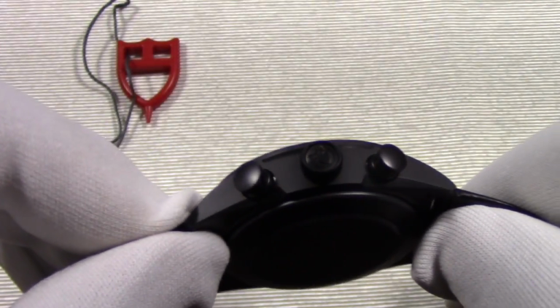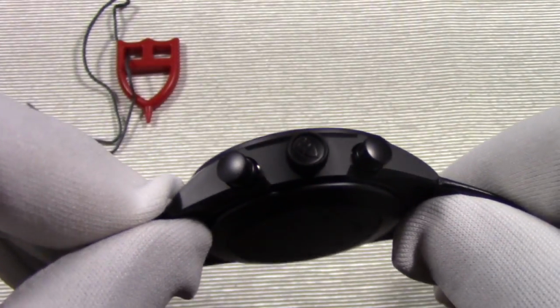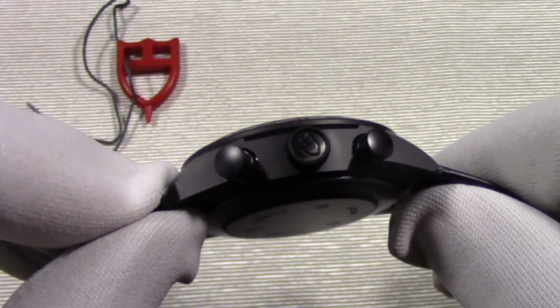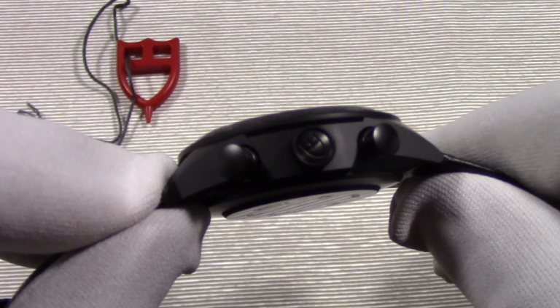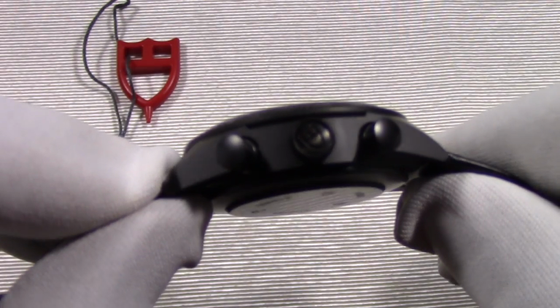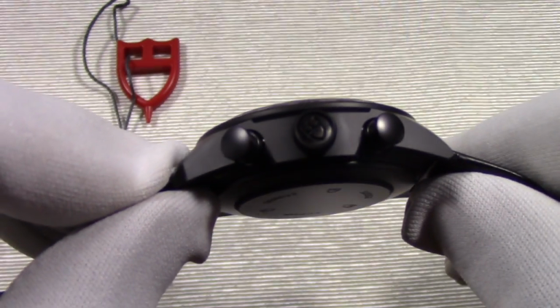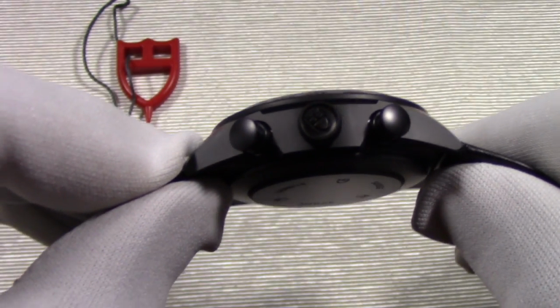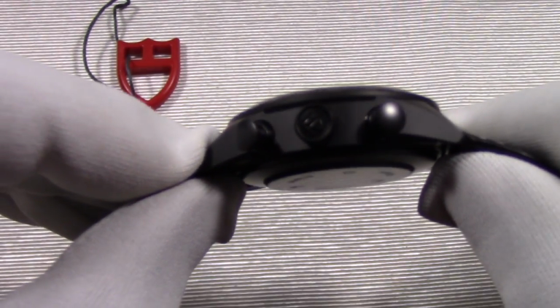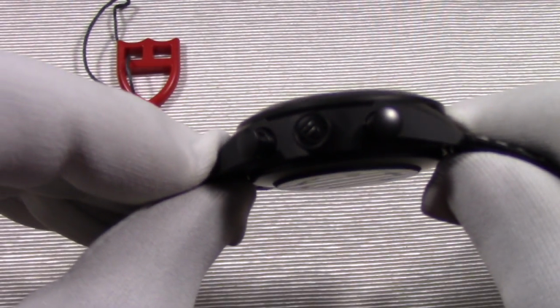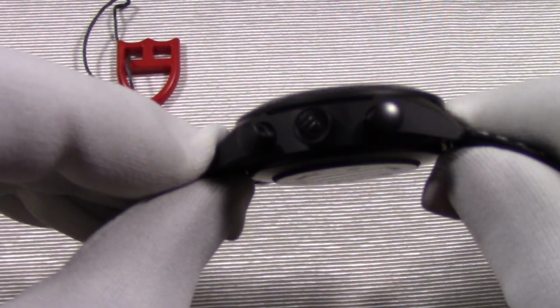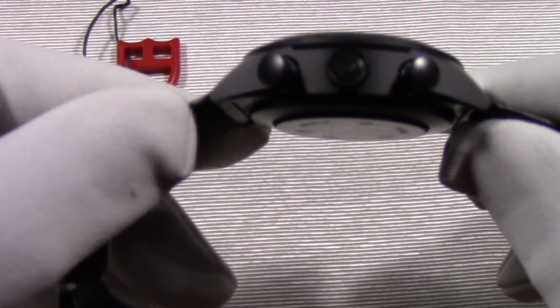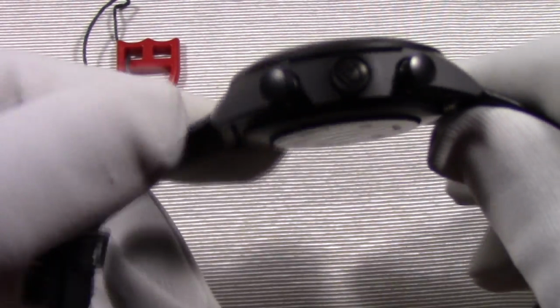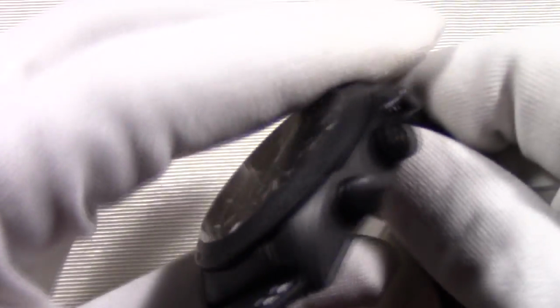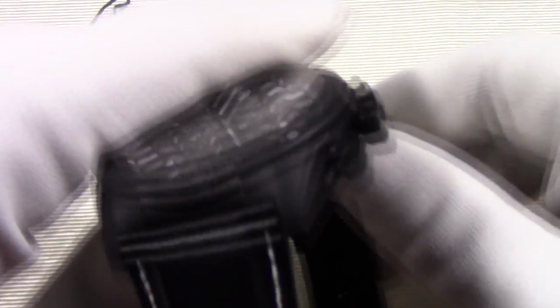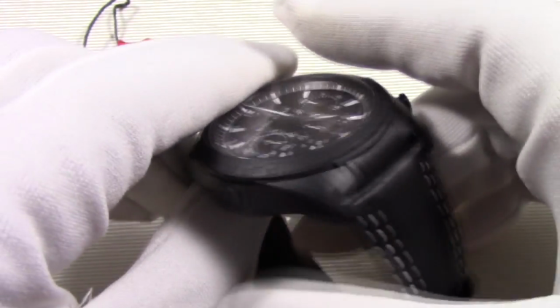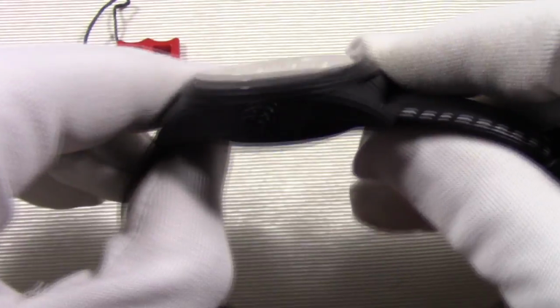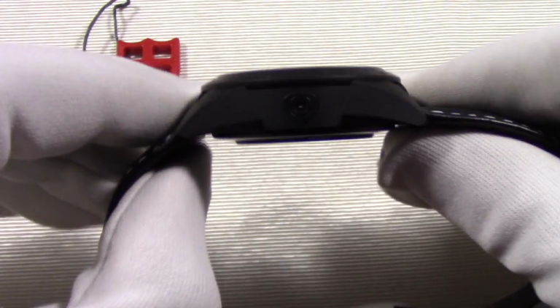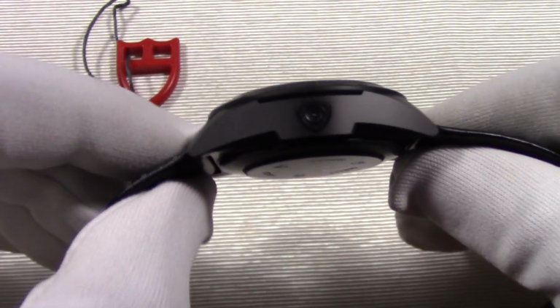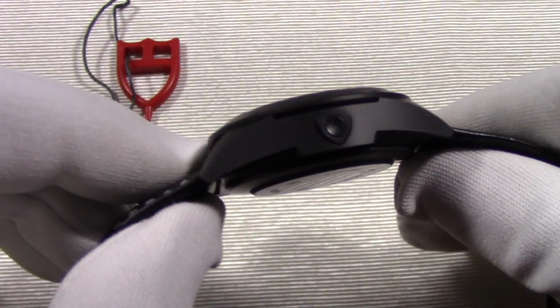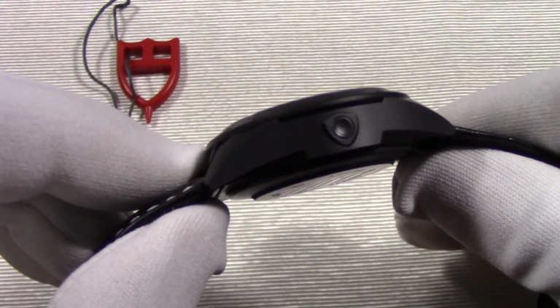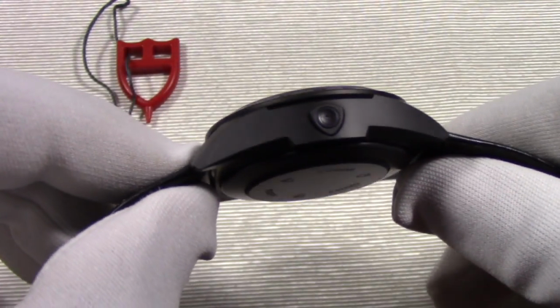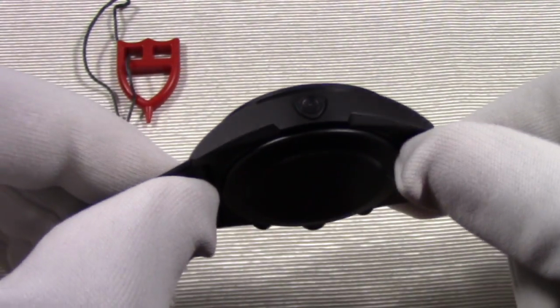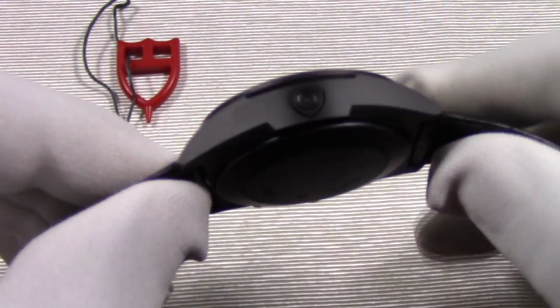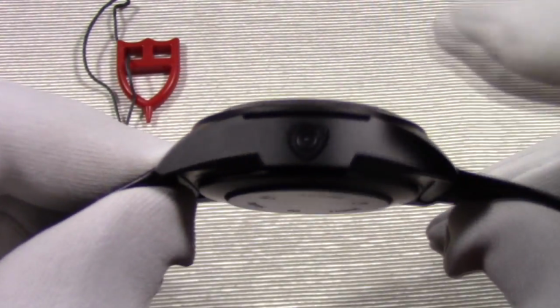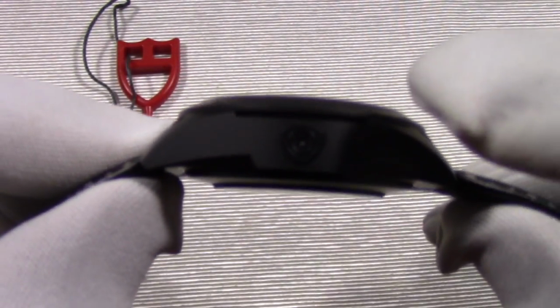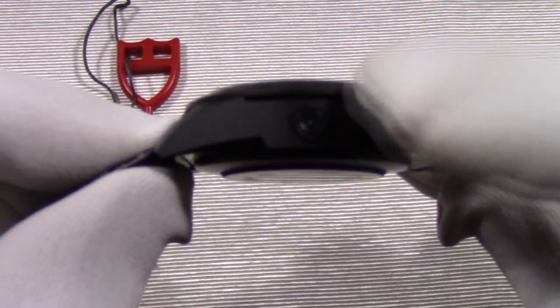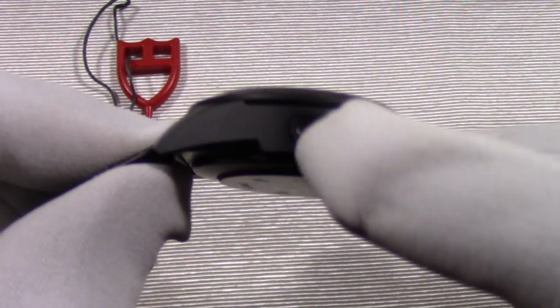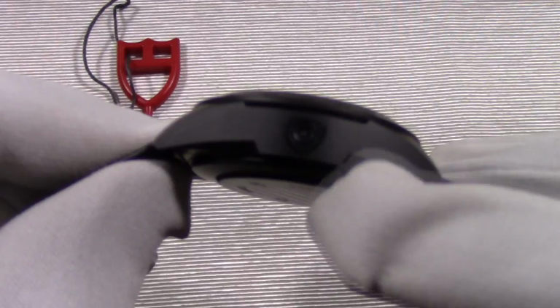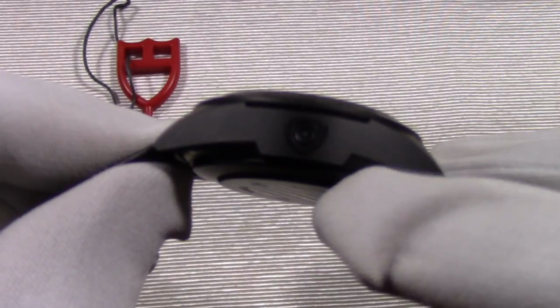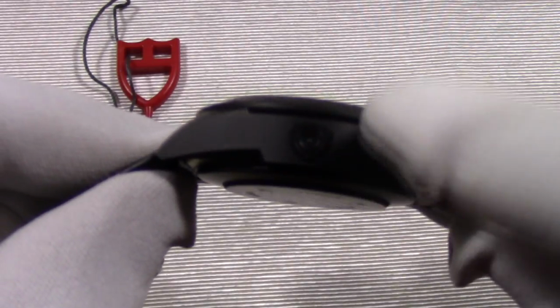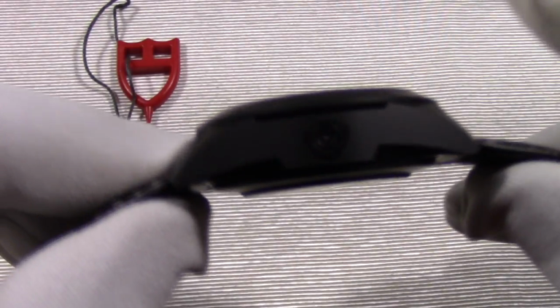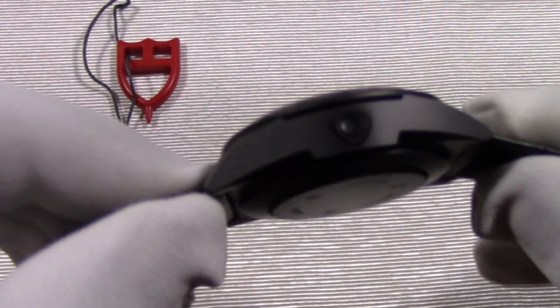Let's move on to the case. At 42 millimeters by 14.5 millimeters, this watch commands a bit of wrist presence but stays away from being obnoxious. The matte black finish also adds a calming effect.